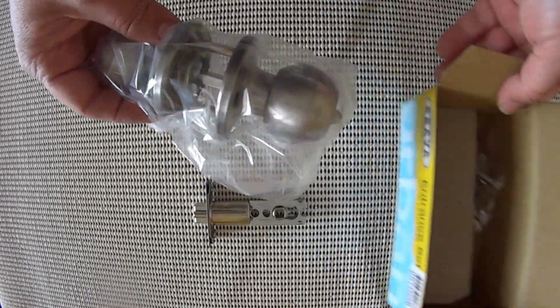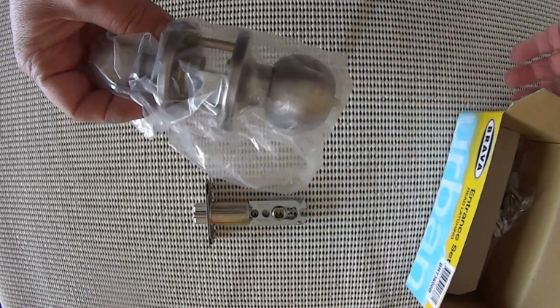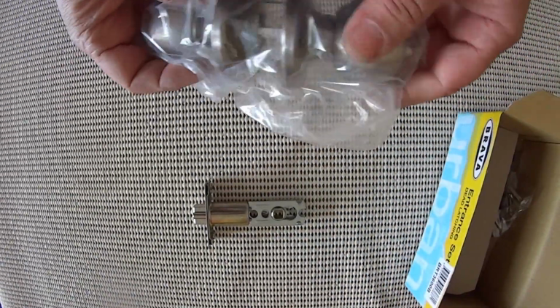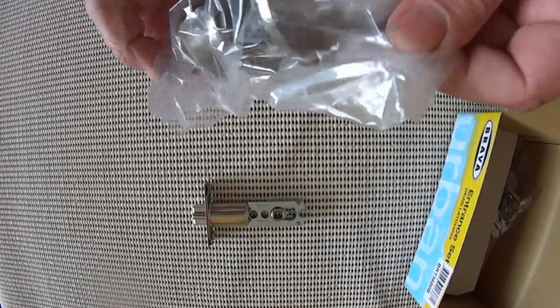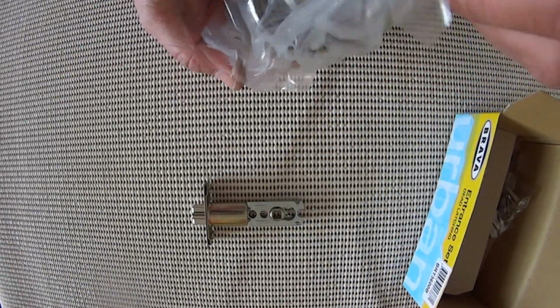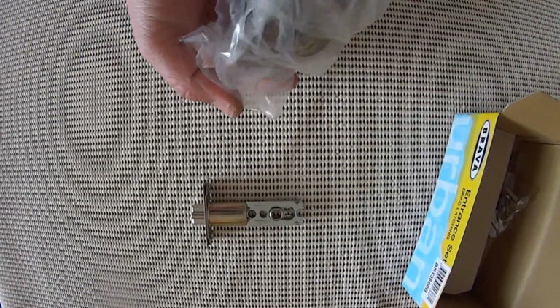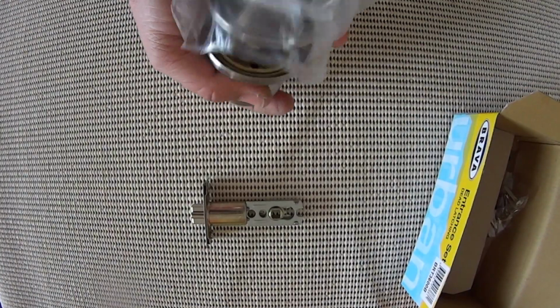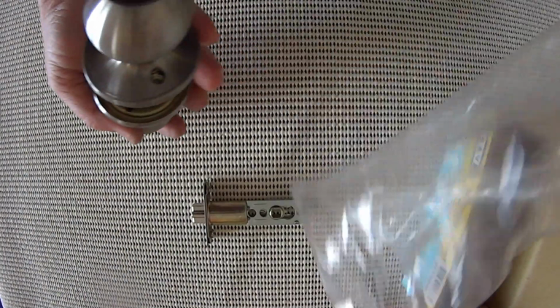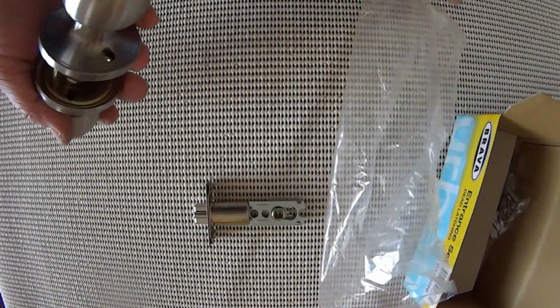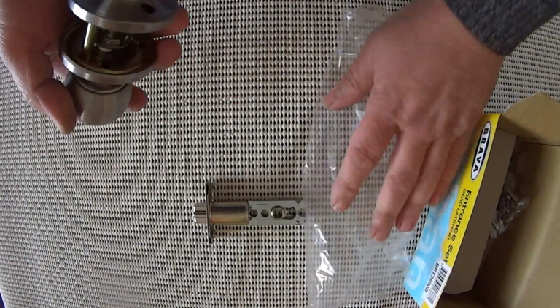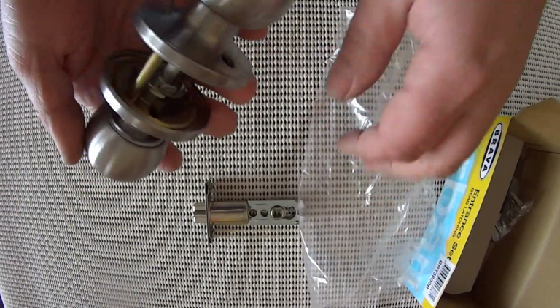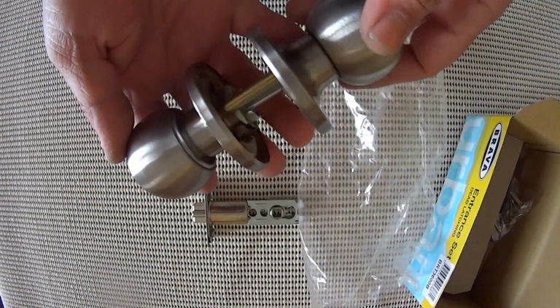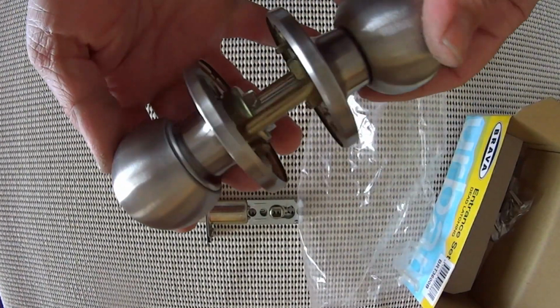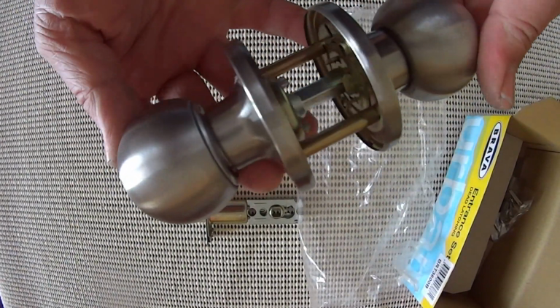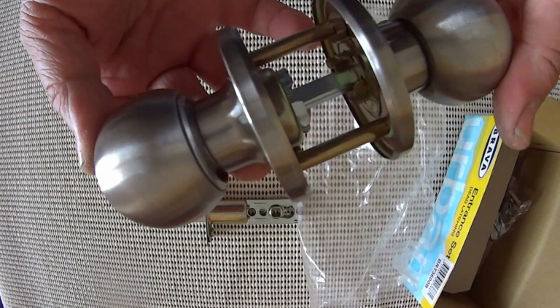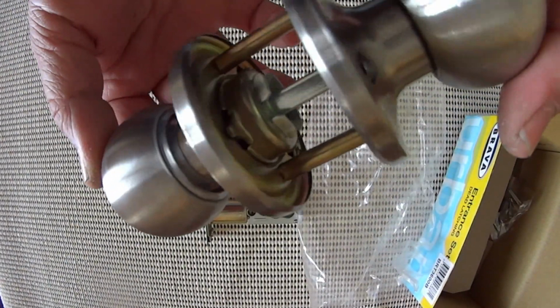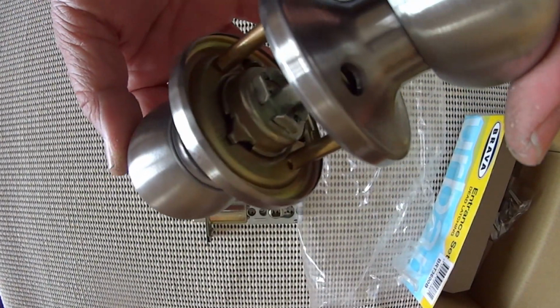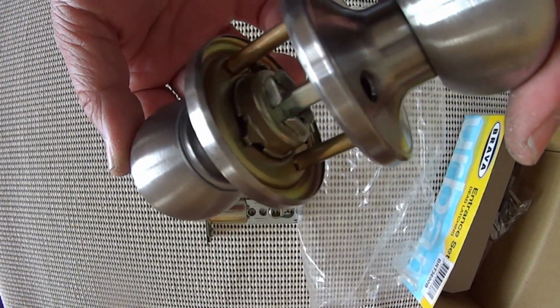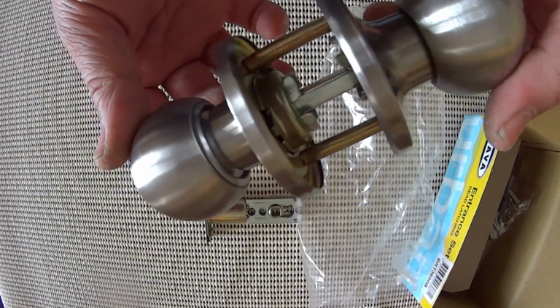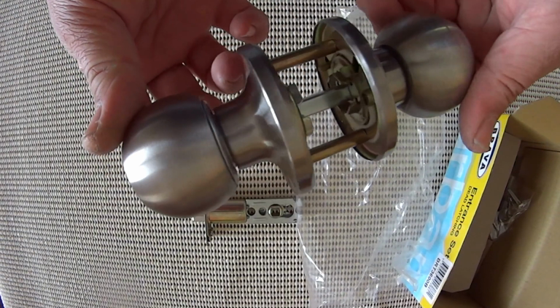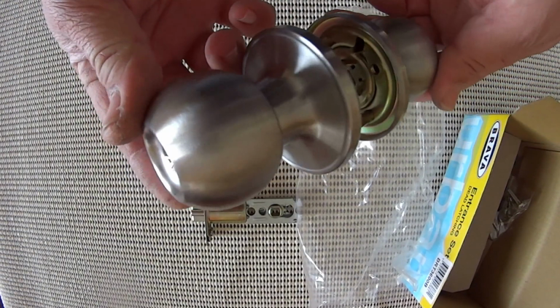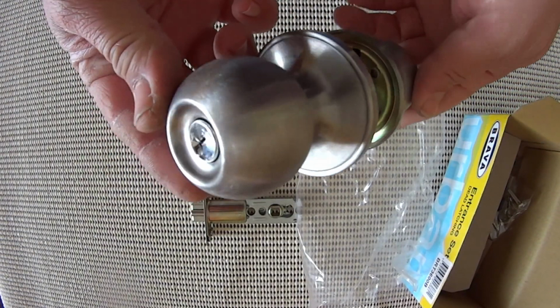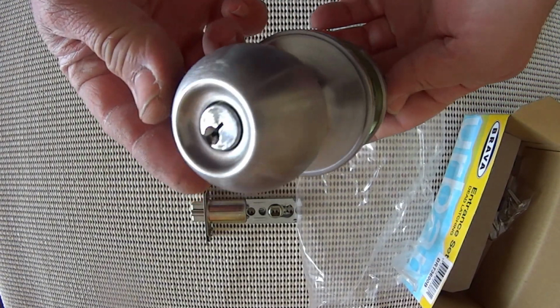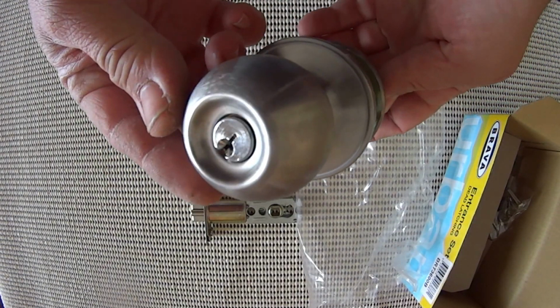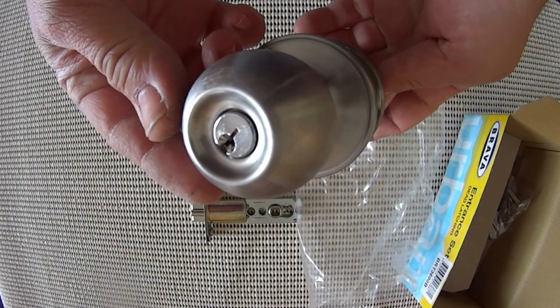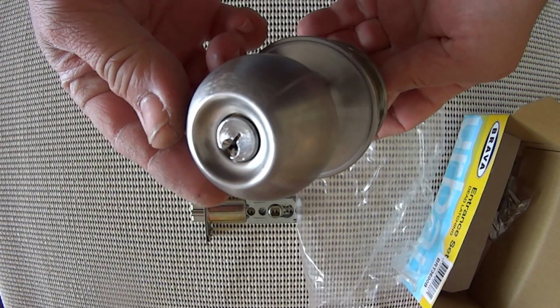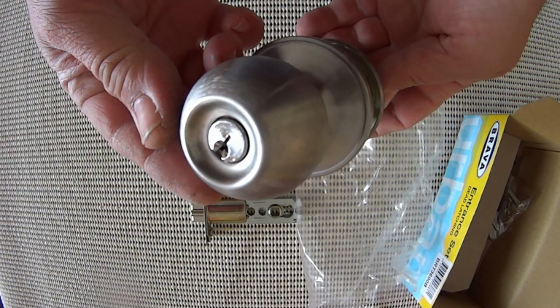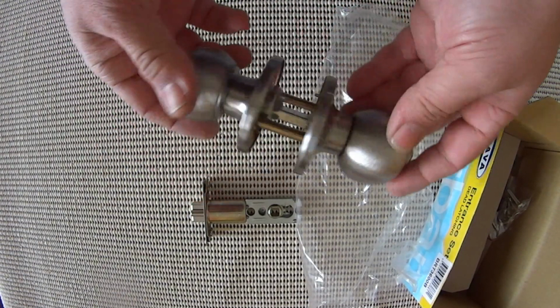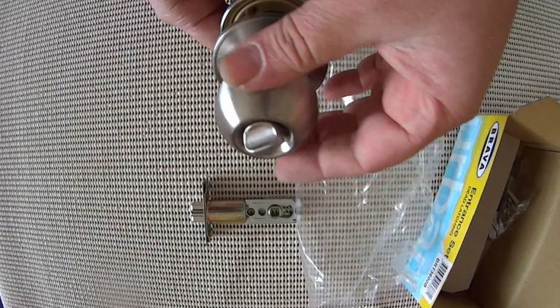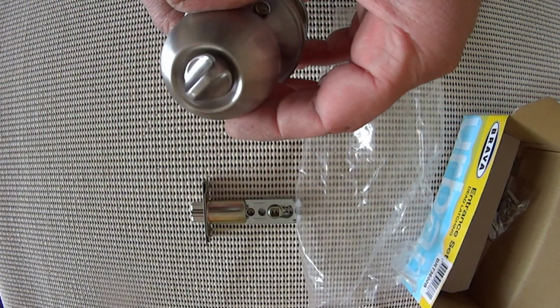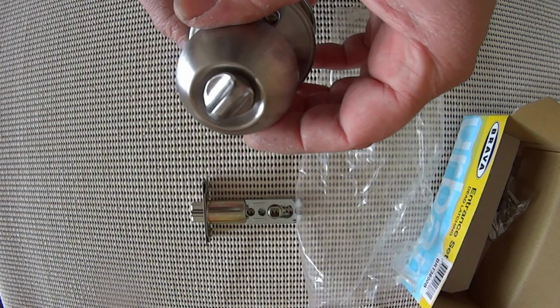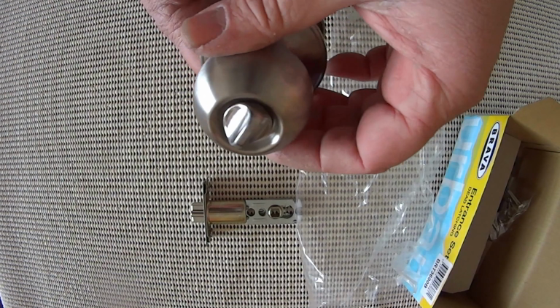Here is the lock itself. It comes with plastic. Showing you the finish on this lock — this is just a matte stainless steel finish. Key from the outside, turn from the inside.